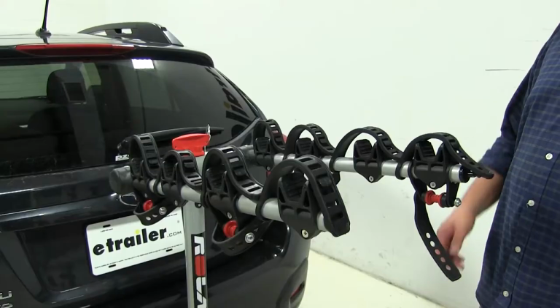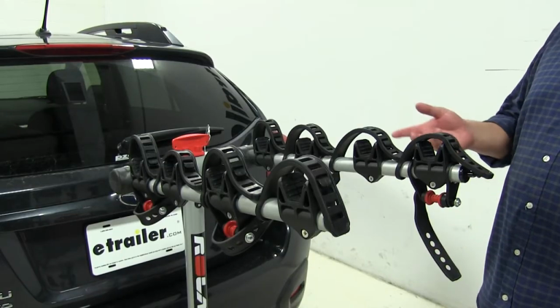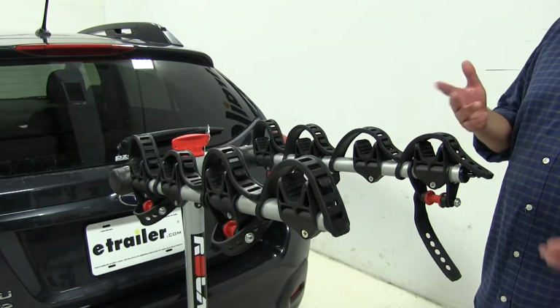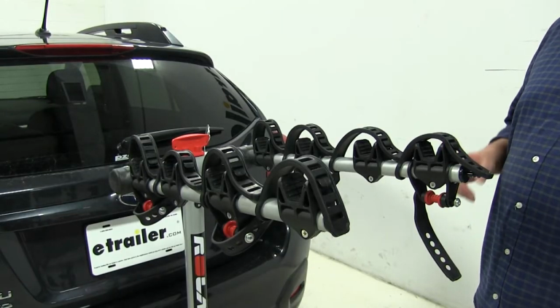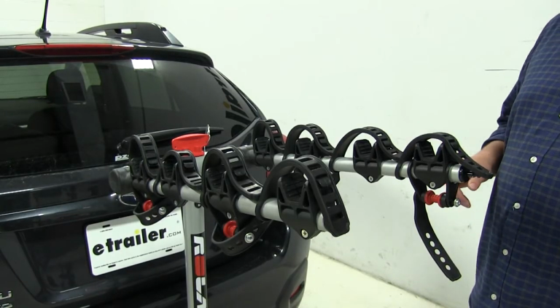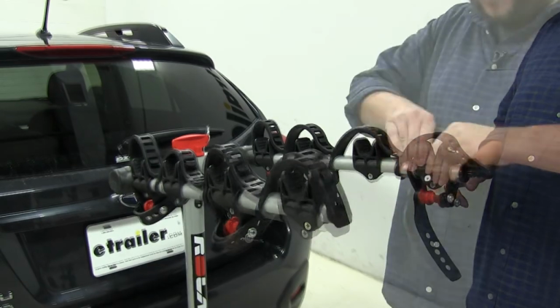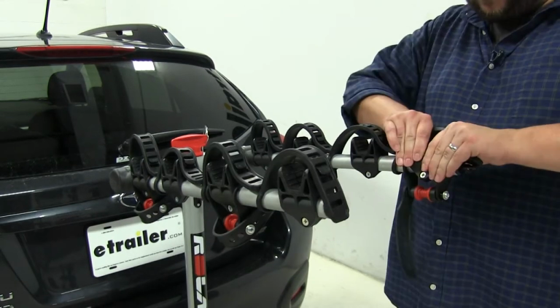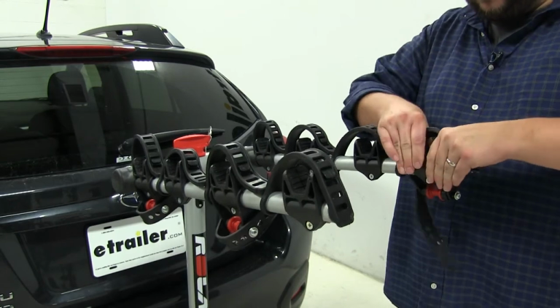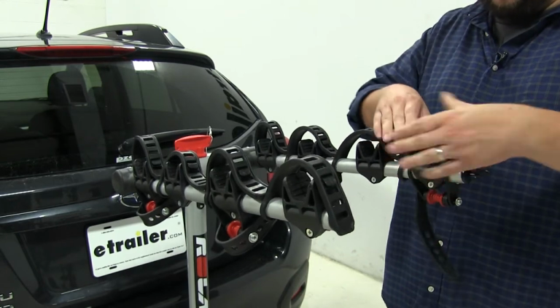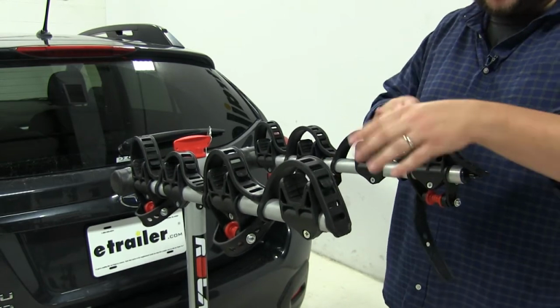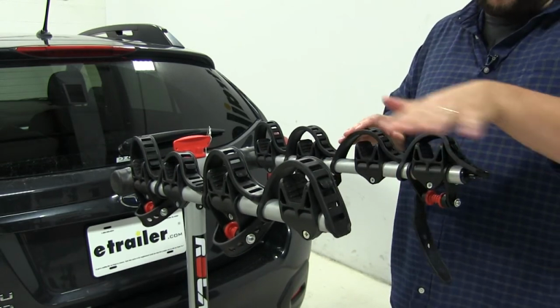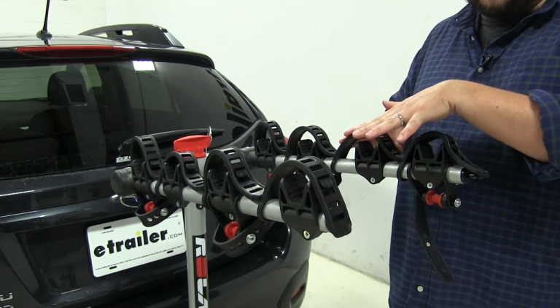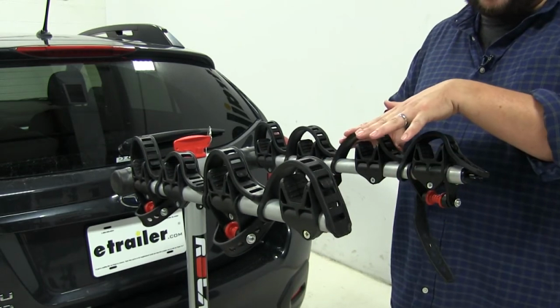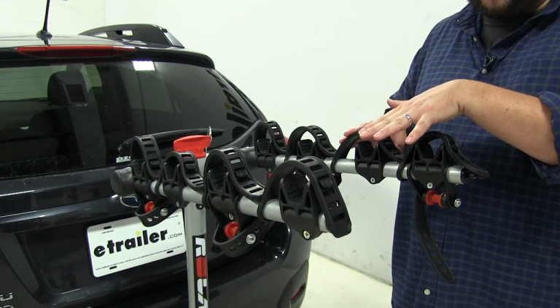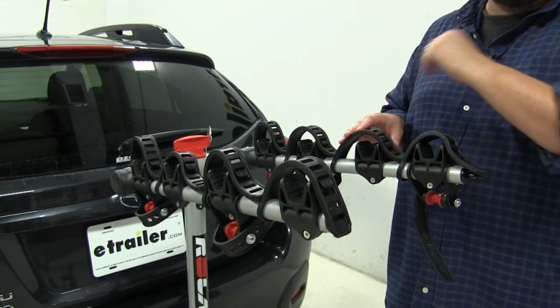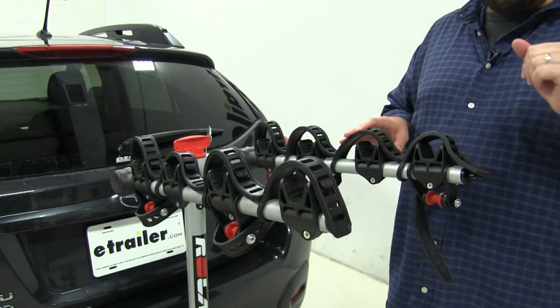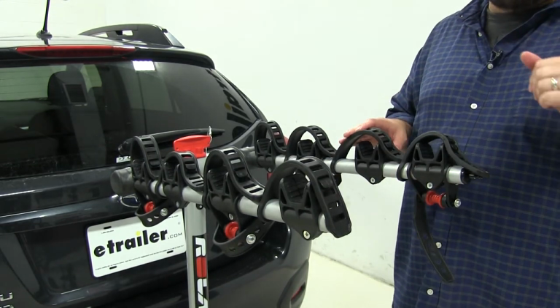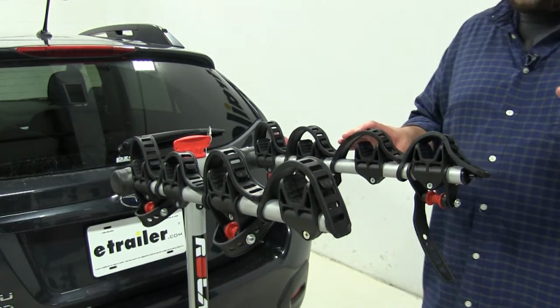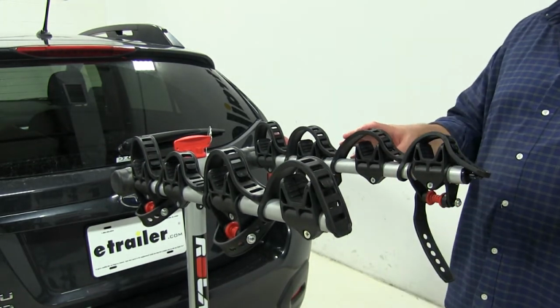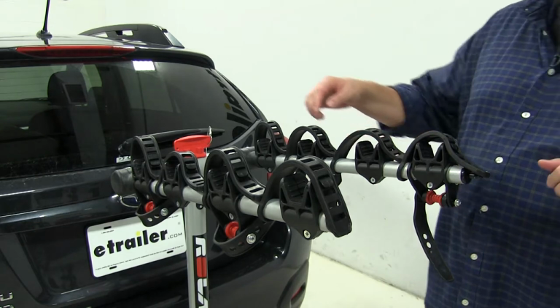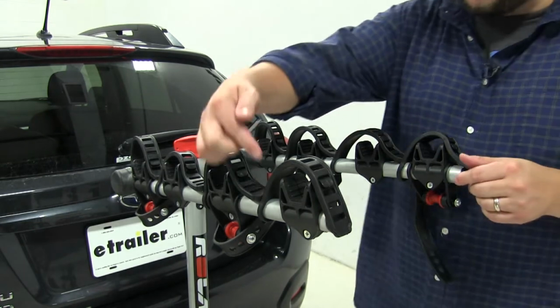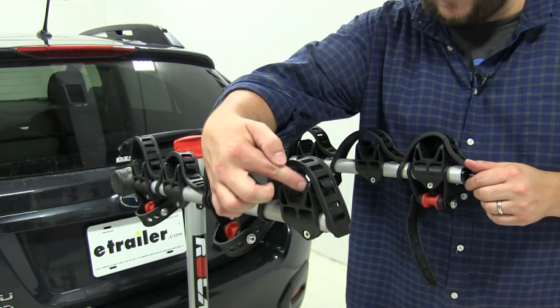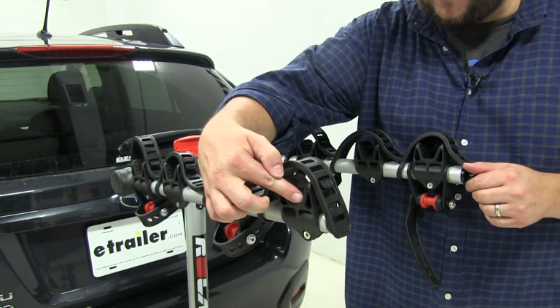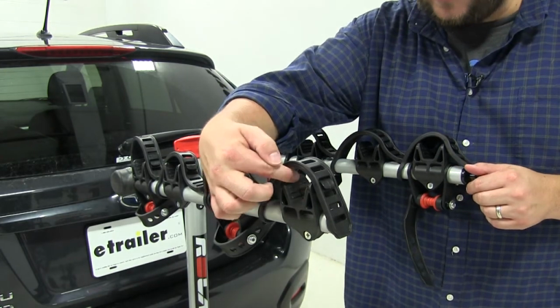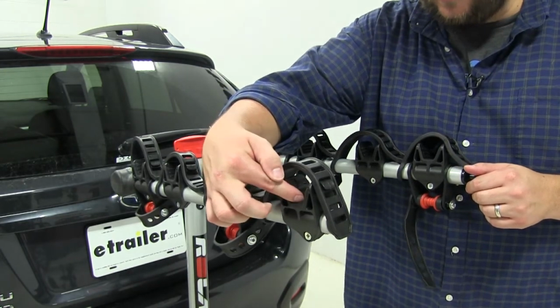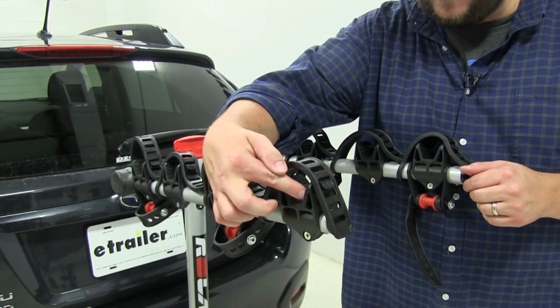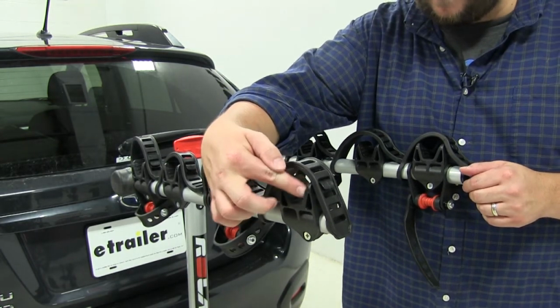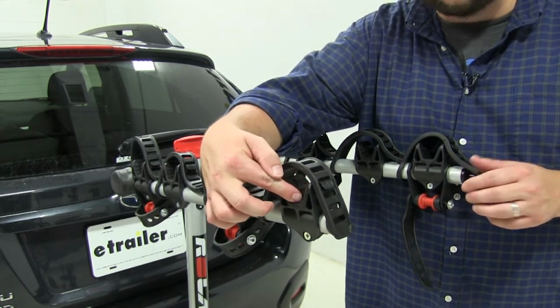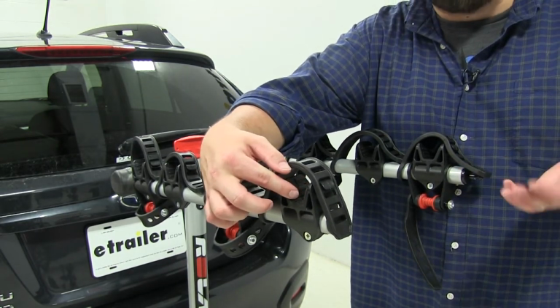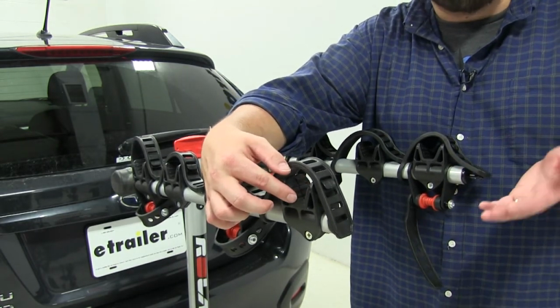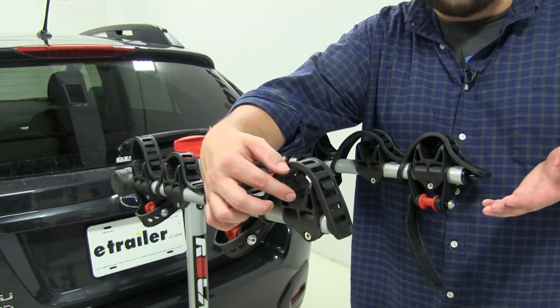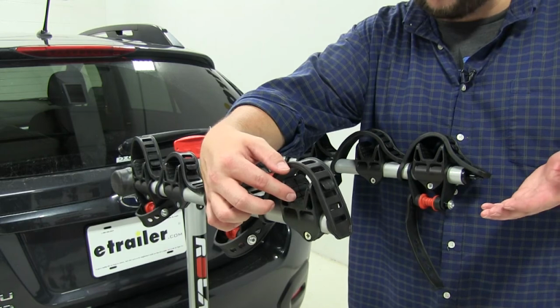With the bikes off, we can take a closer look at some of the features. The first one being the cradles themselves — these are adjustable along the arms of the bike rack. They're also made of a soft rubber material which is going to be easier on bikes so they won't scratch them once you have them installed.